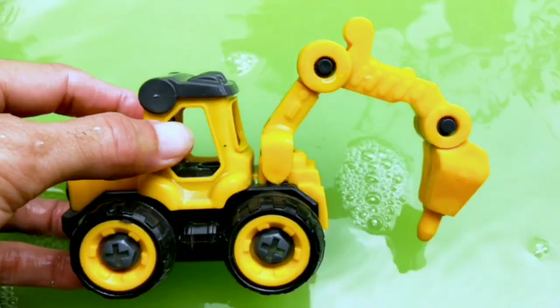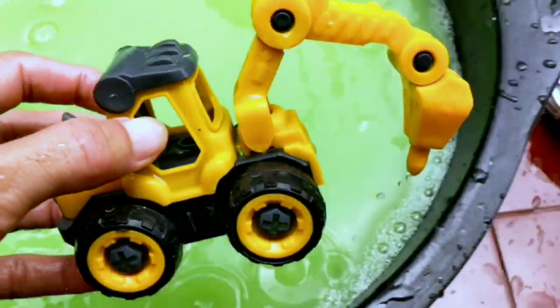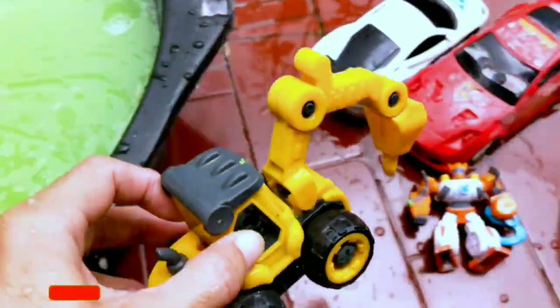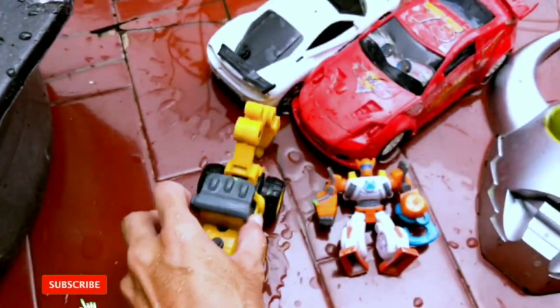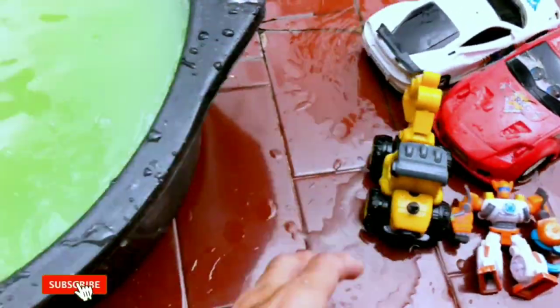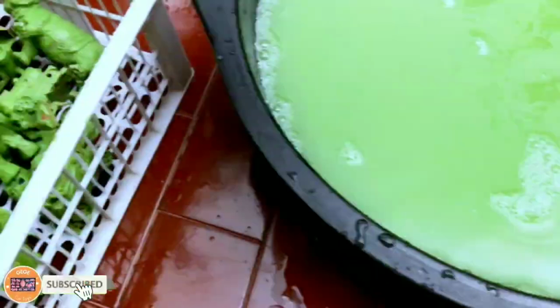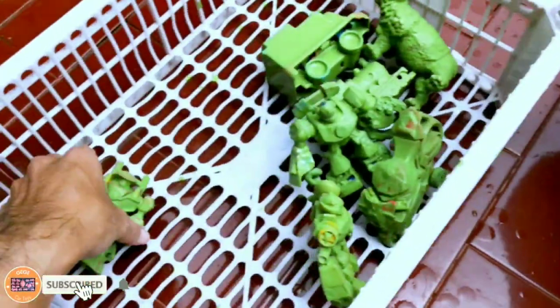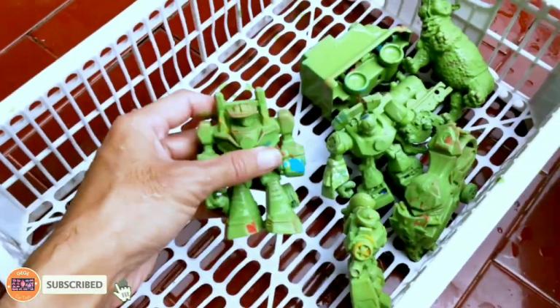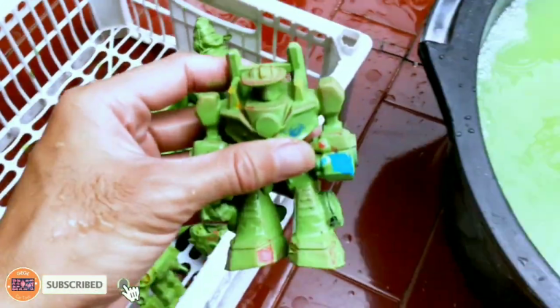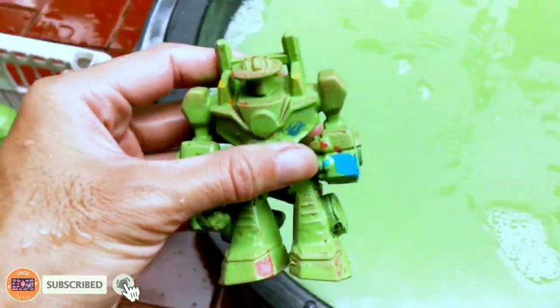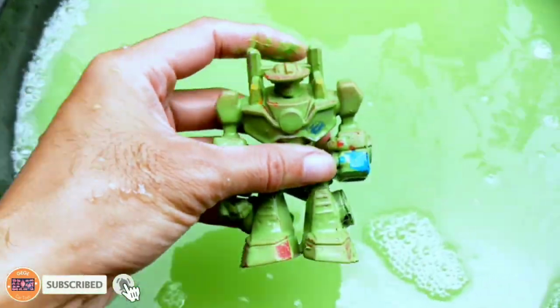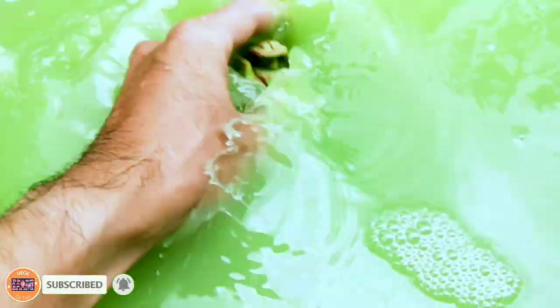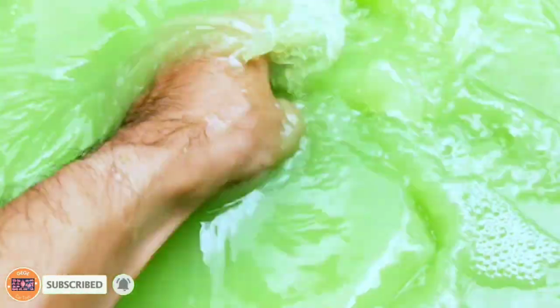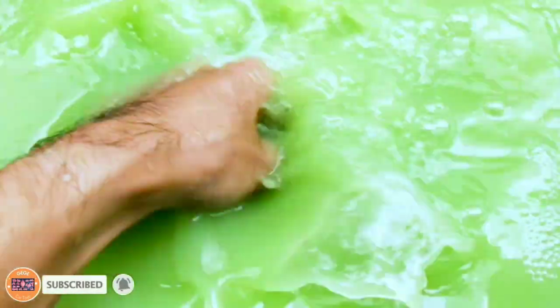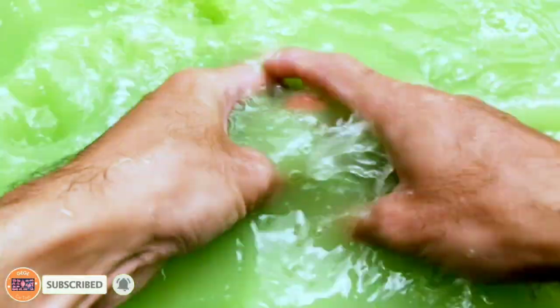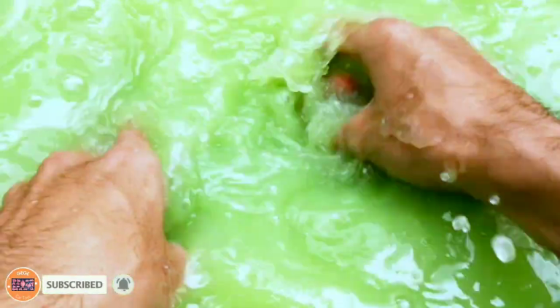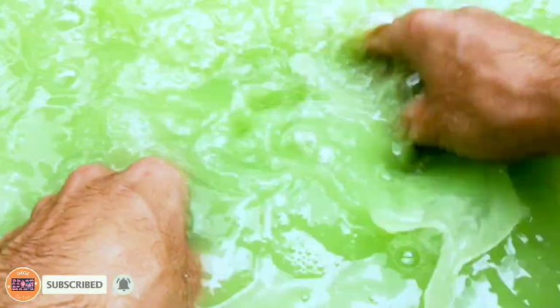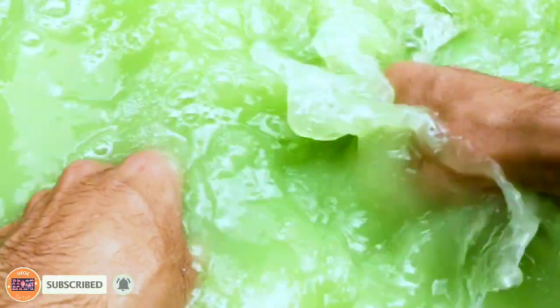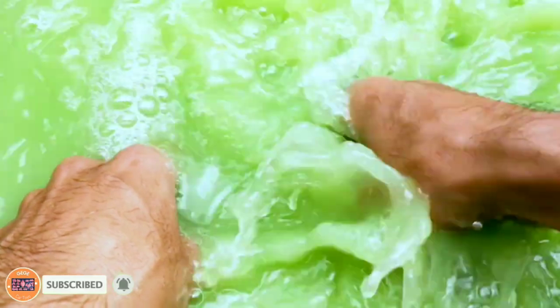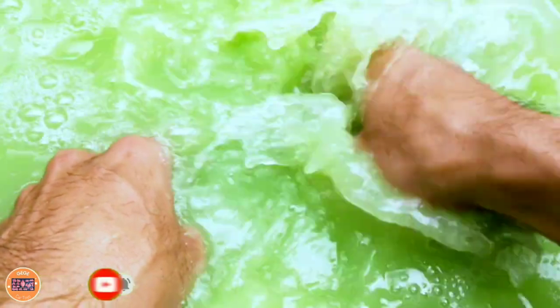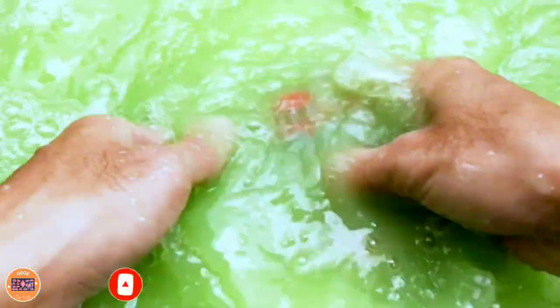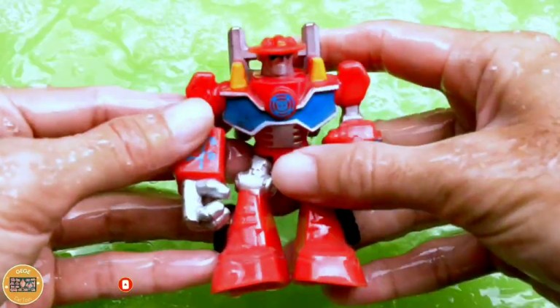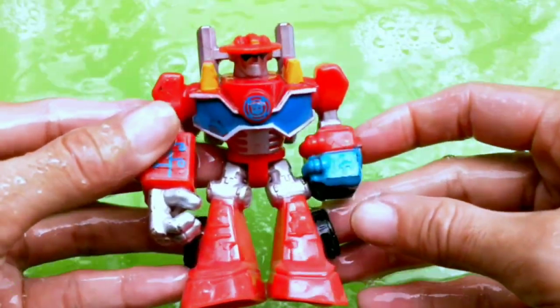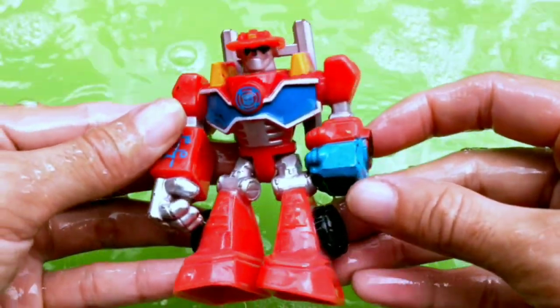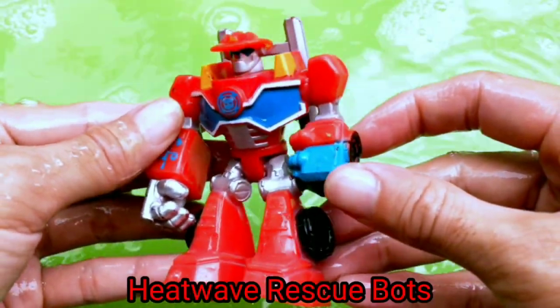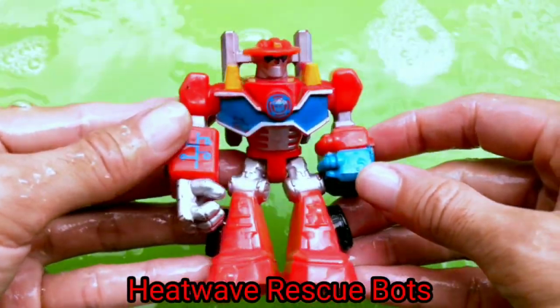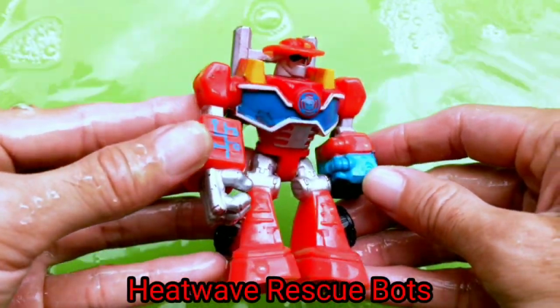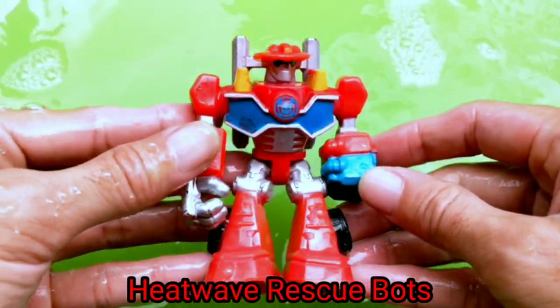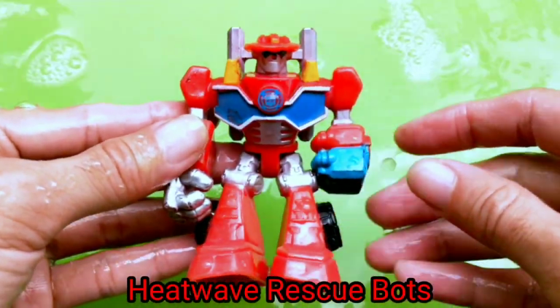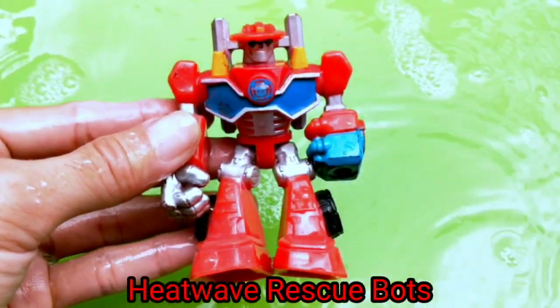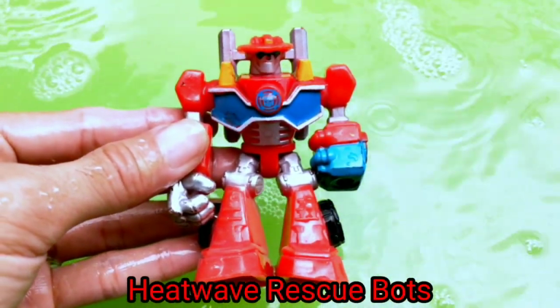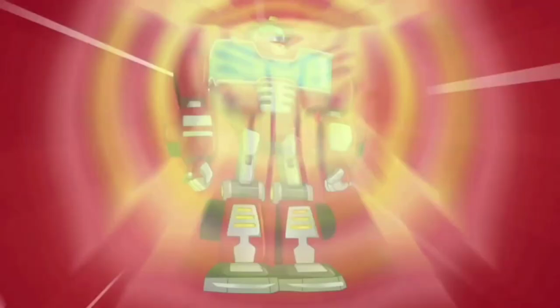Wow, so cool! Next — wow, rescue box guys! We didi, it's Heatwave in firefighter mode guys!